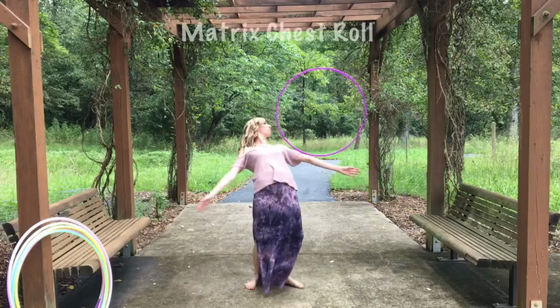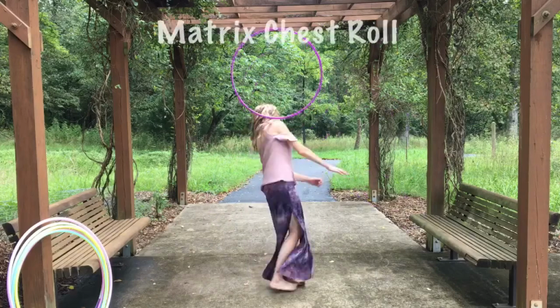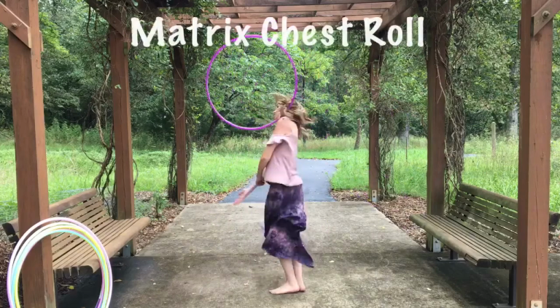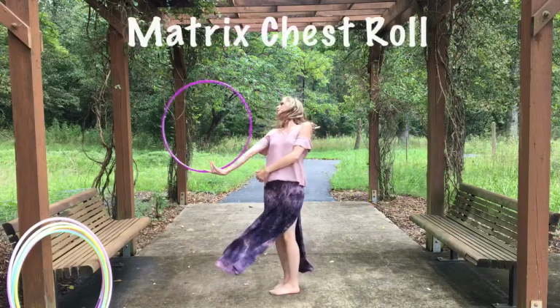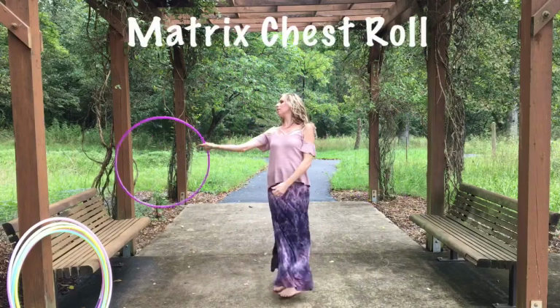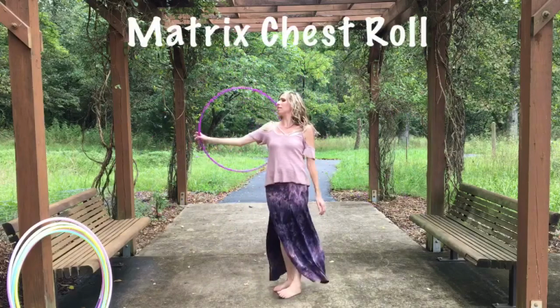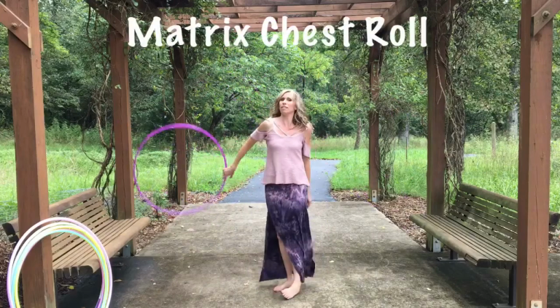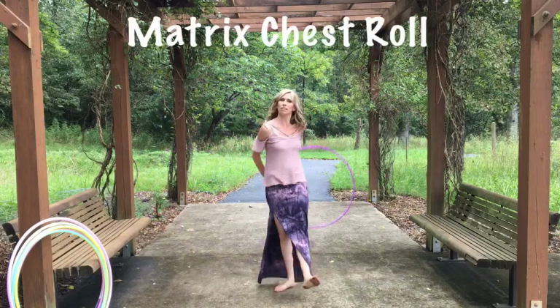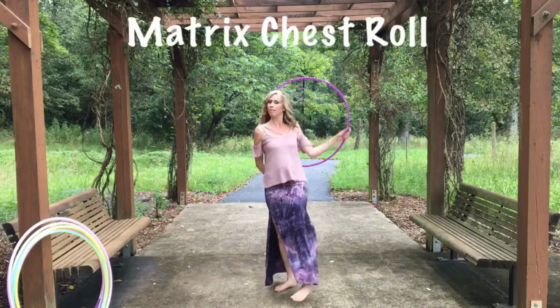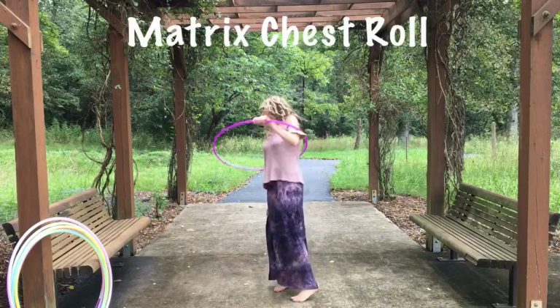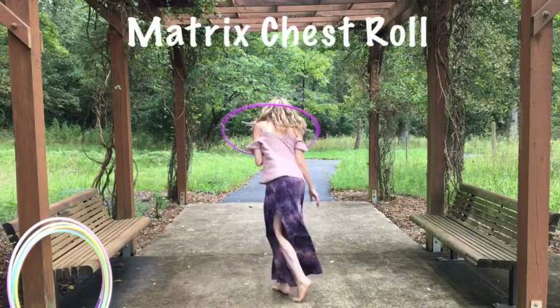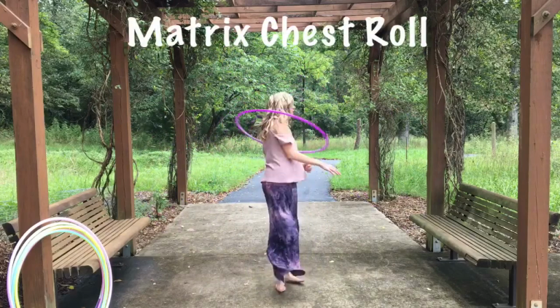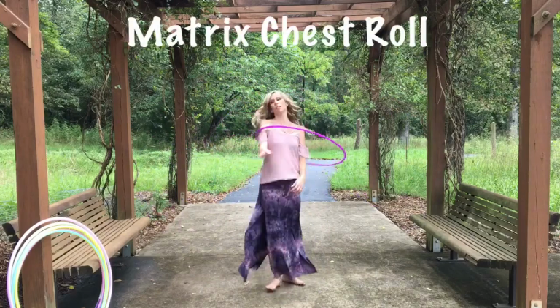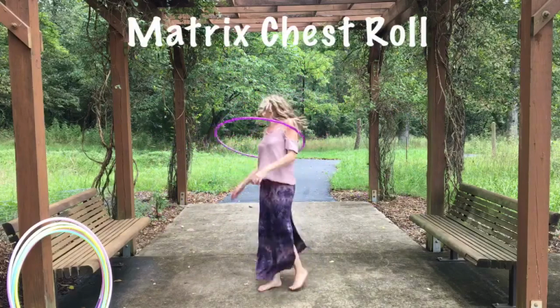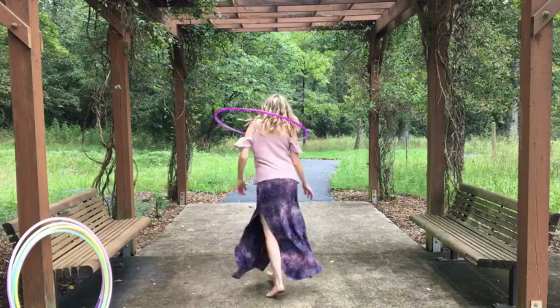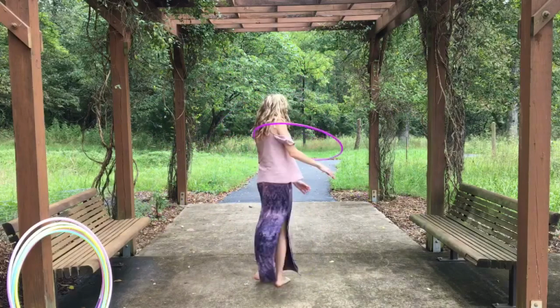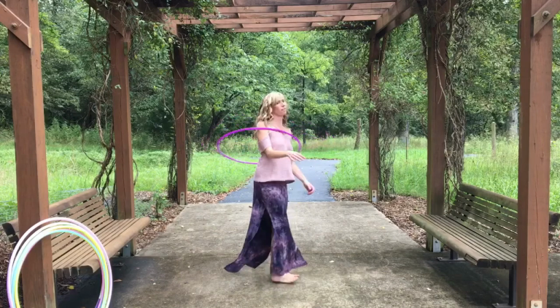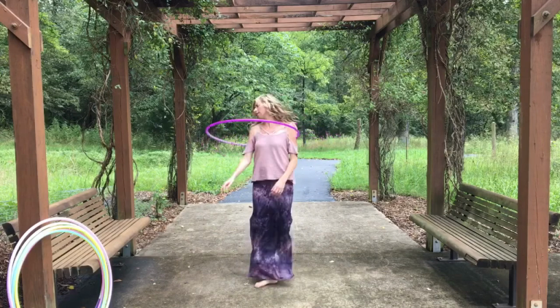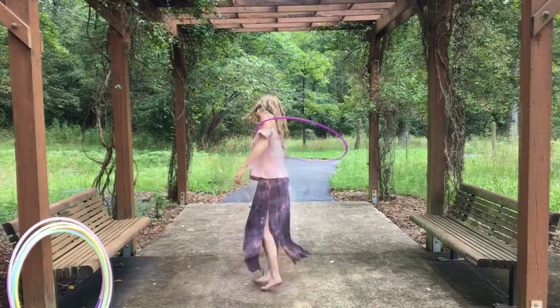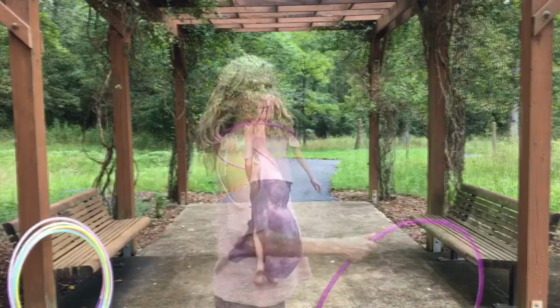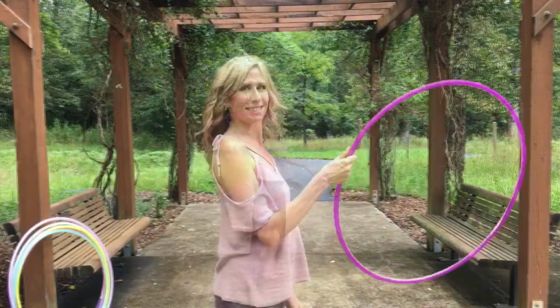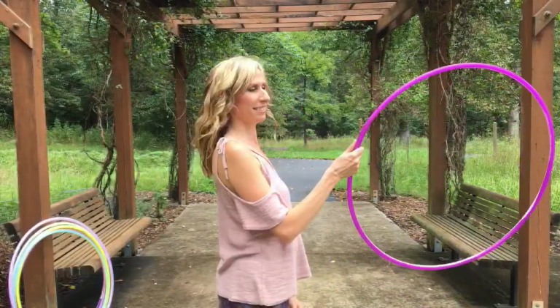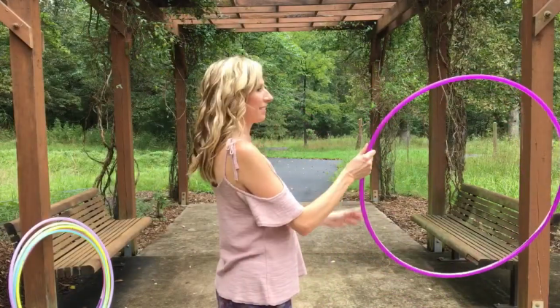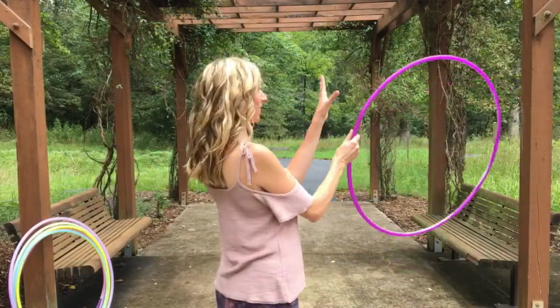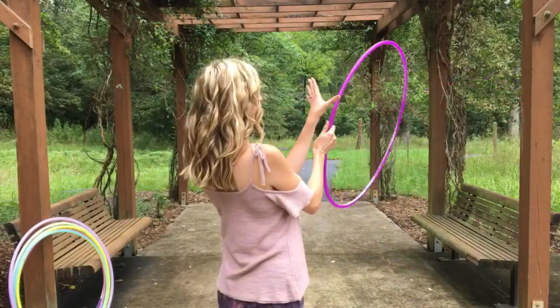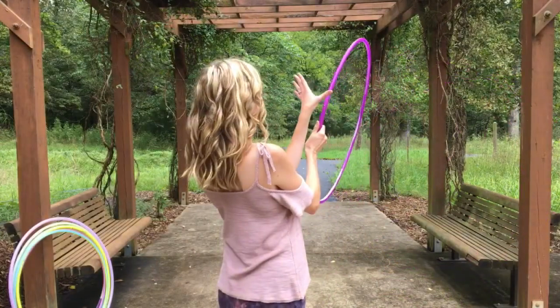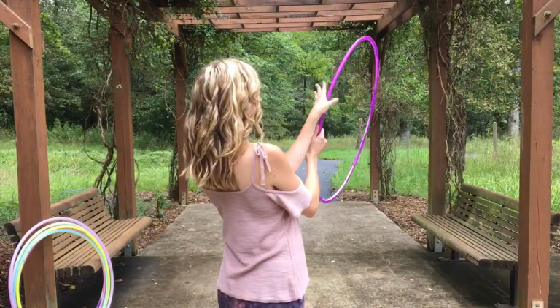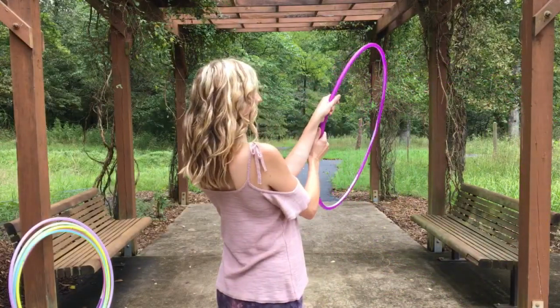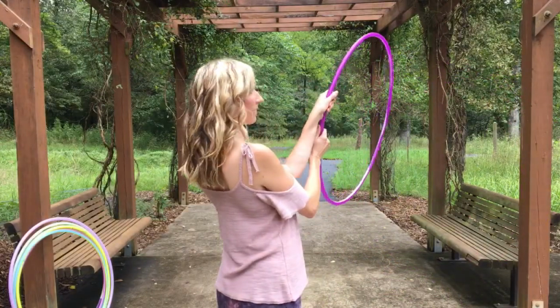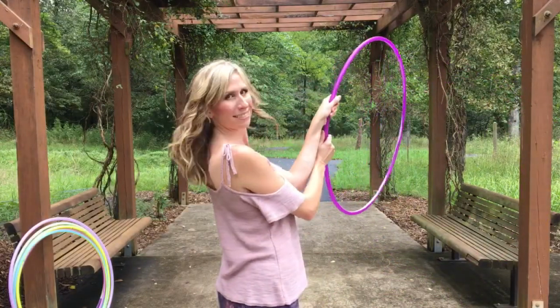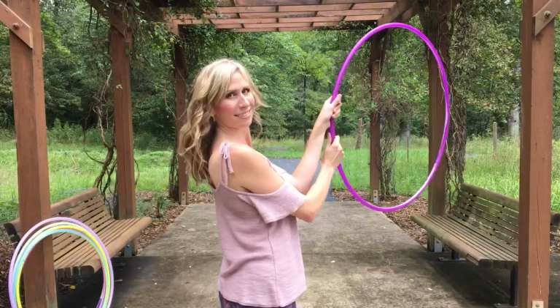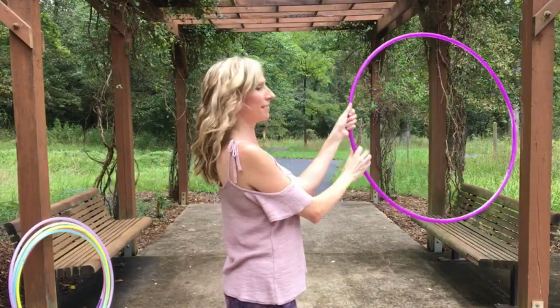Hi Hoopers, here's my tutorial for this fun matrix chest roll. You want to start by grabbing the hoop in your dominant hand in between your thumb and your fingers.